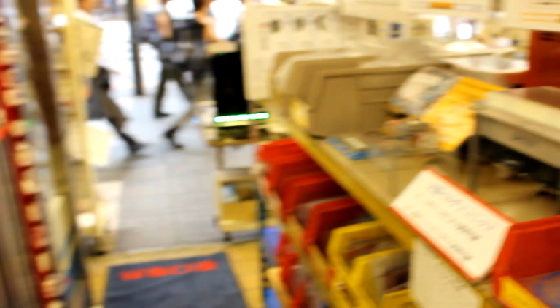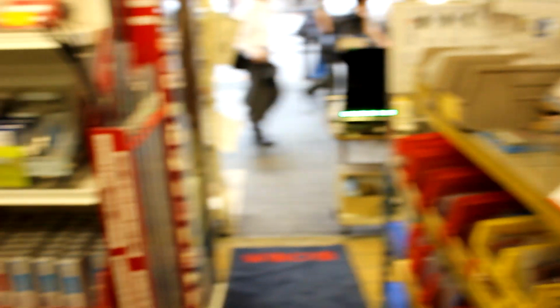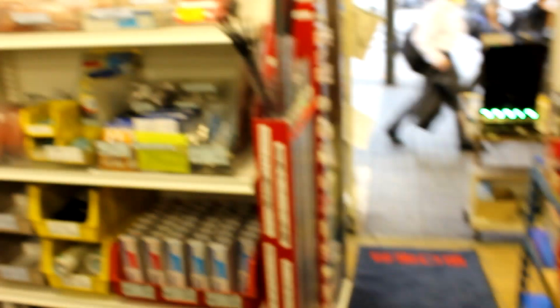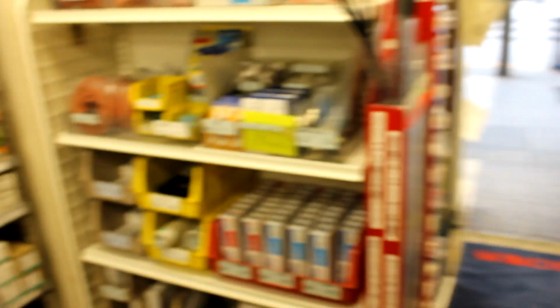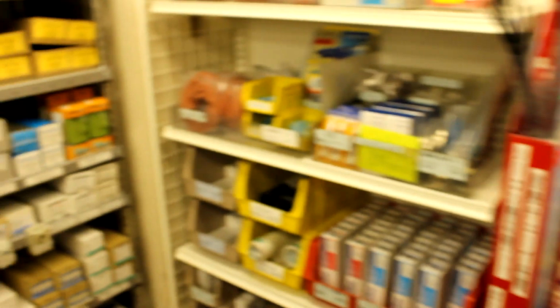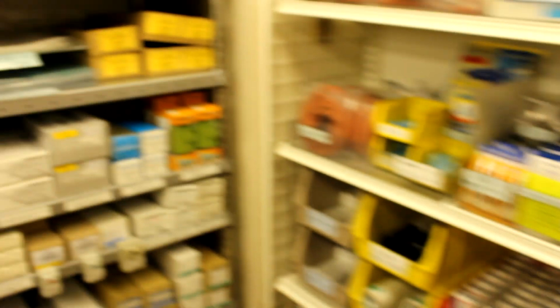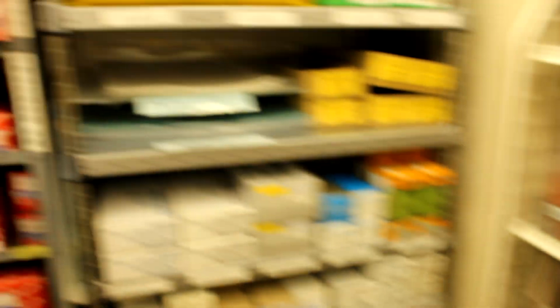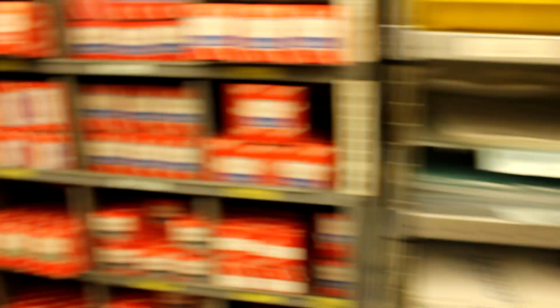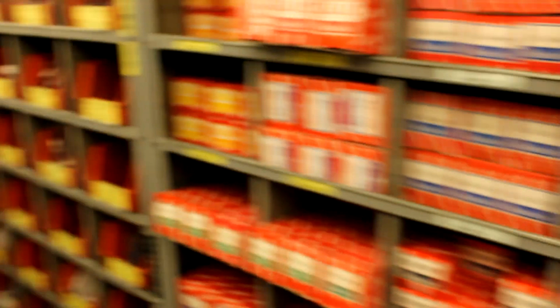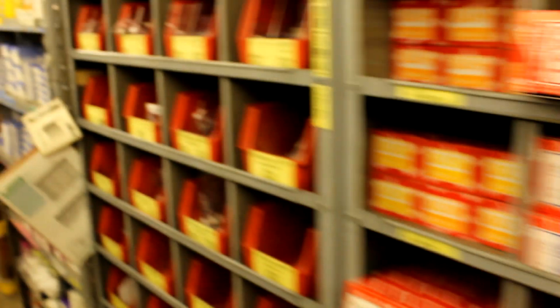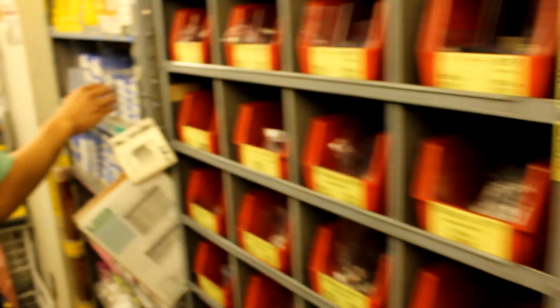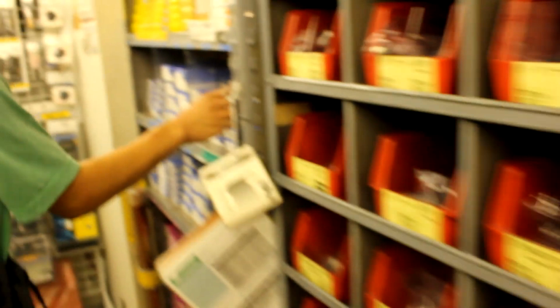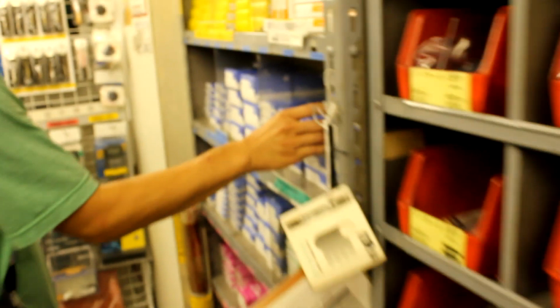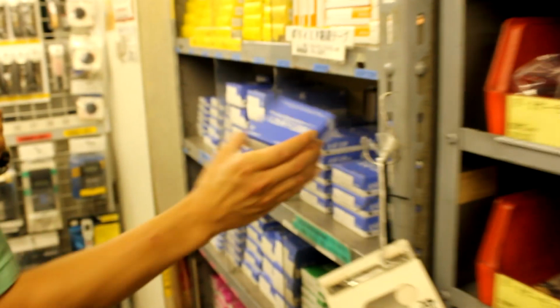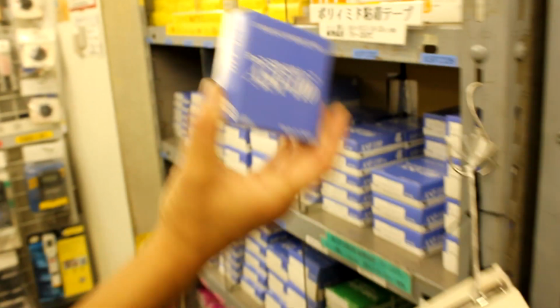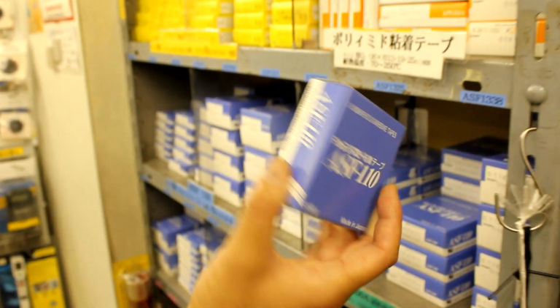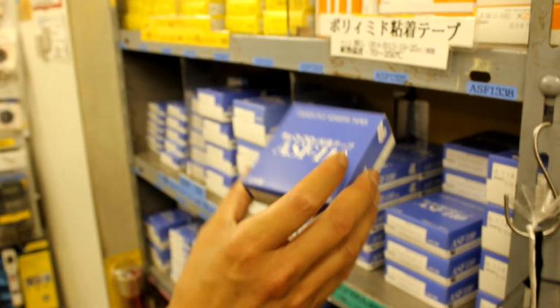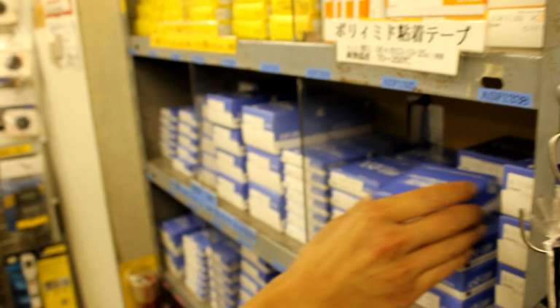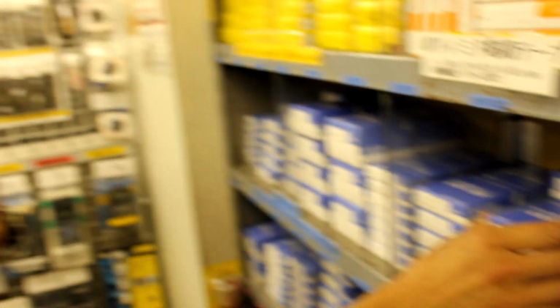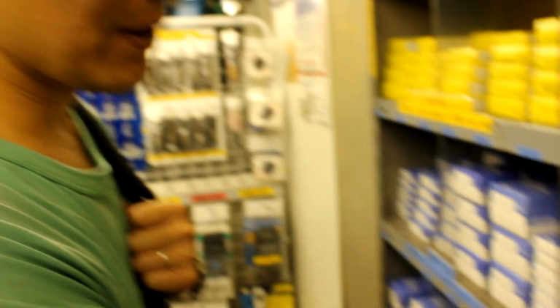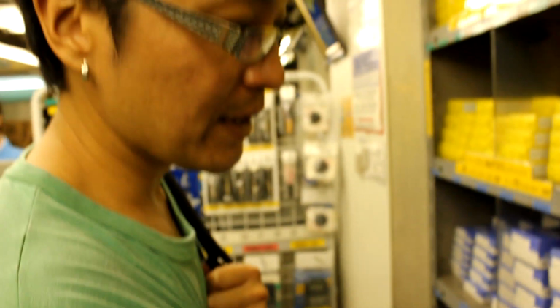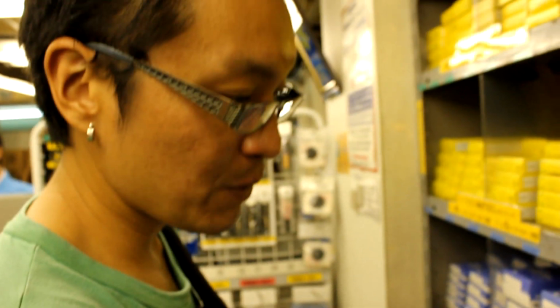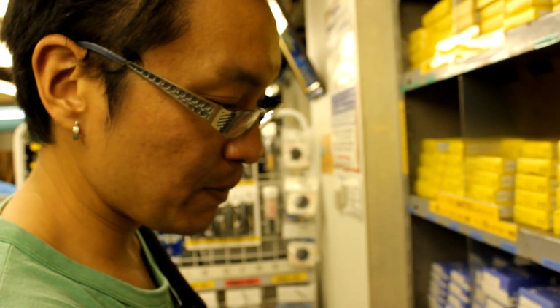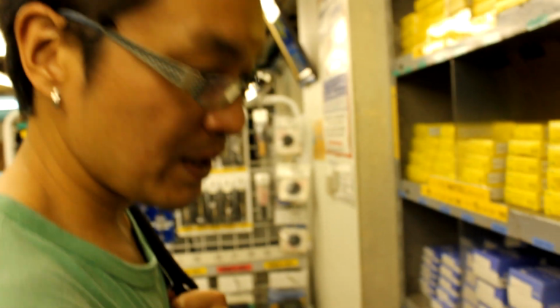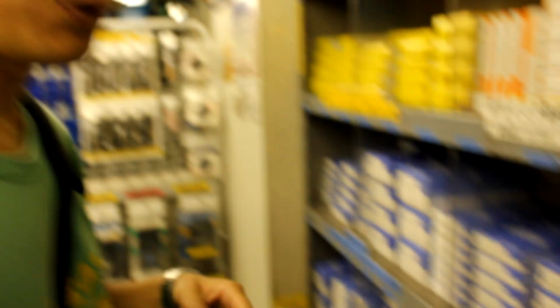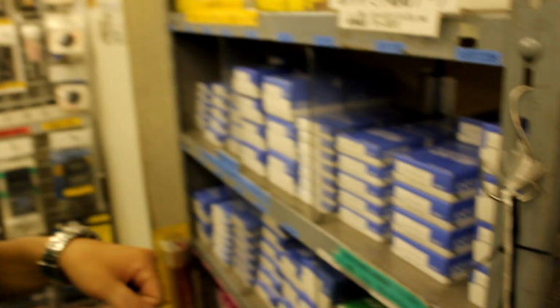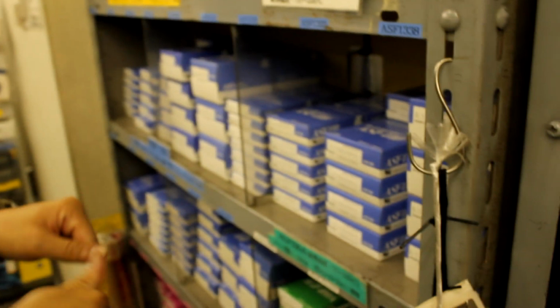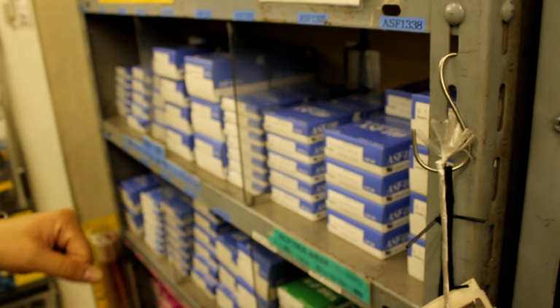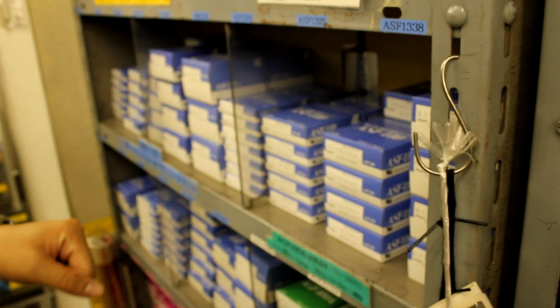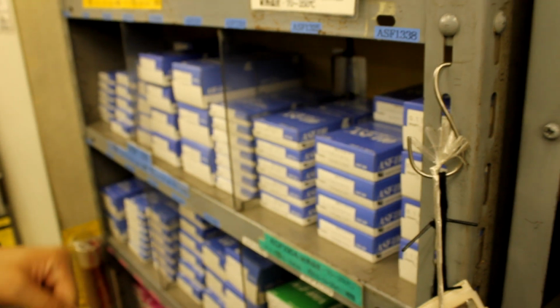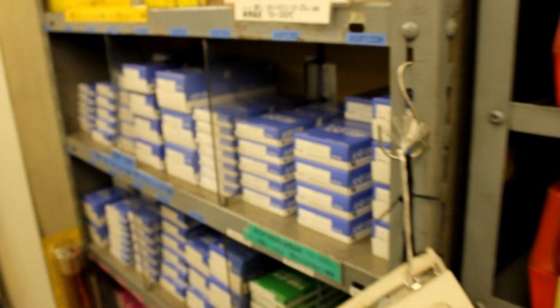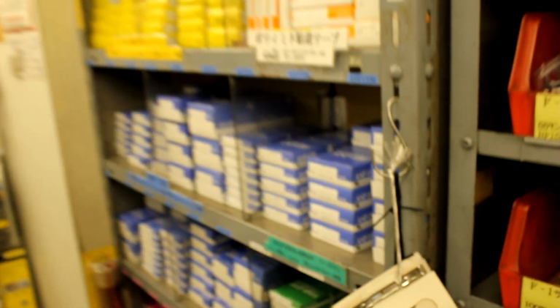You can also get Kapton tape here. This is high temperature tape used when you tie down thermocouples.